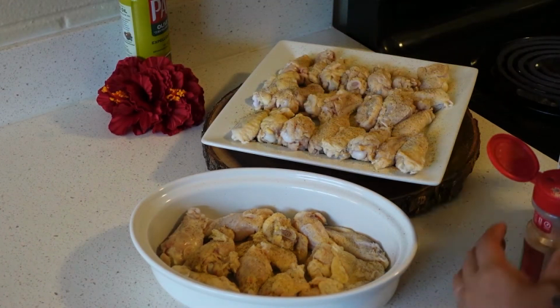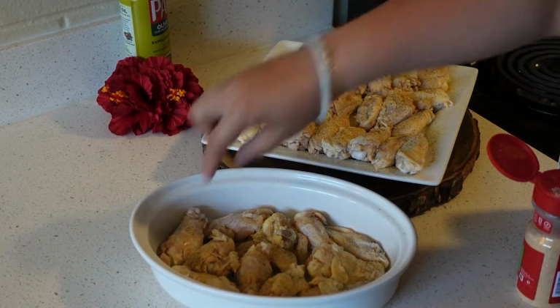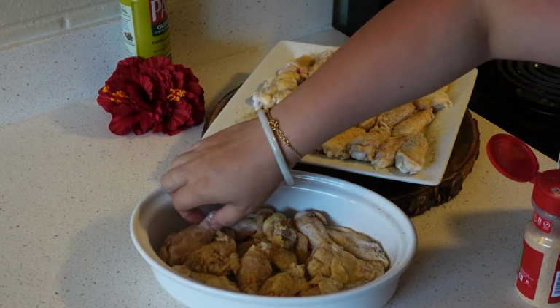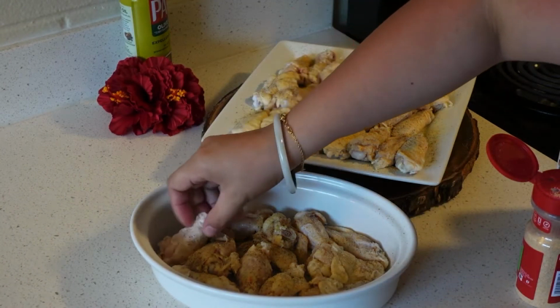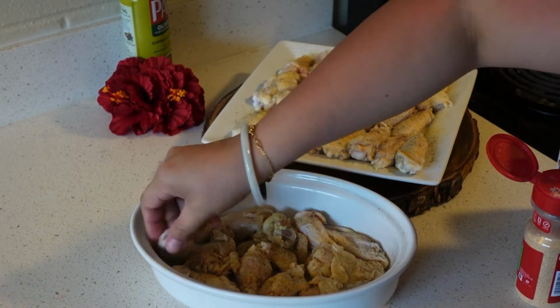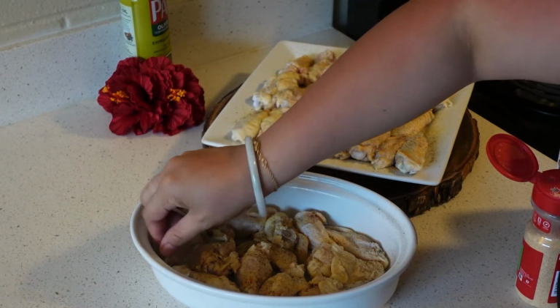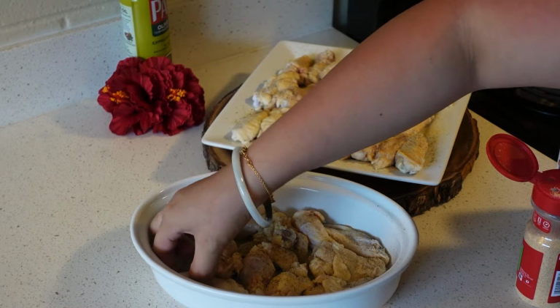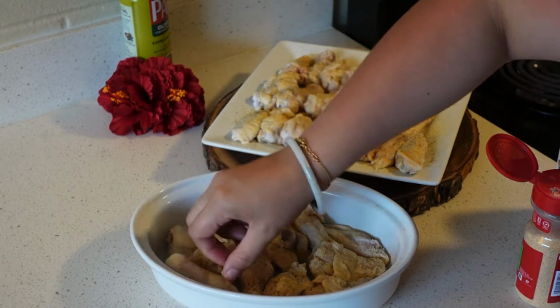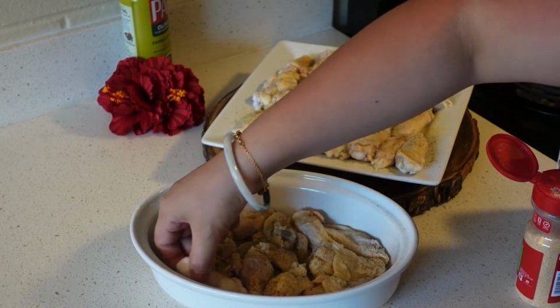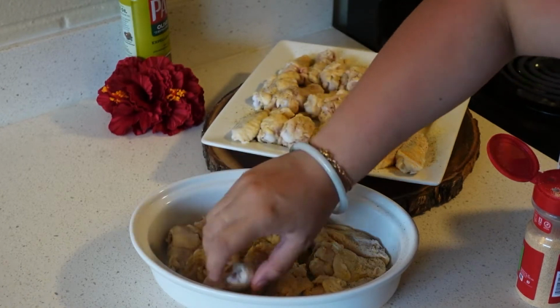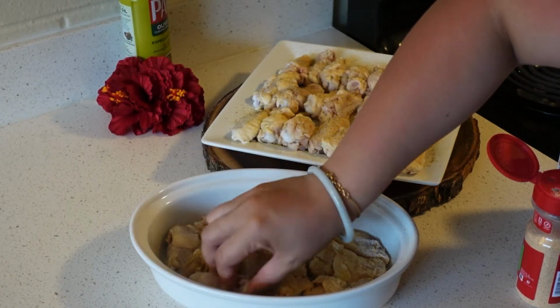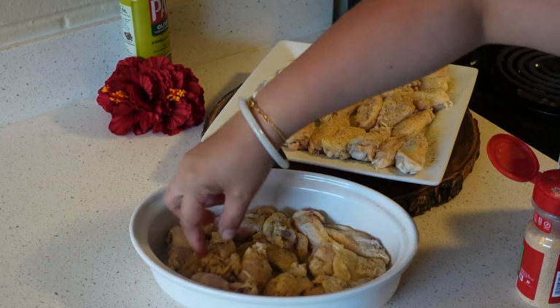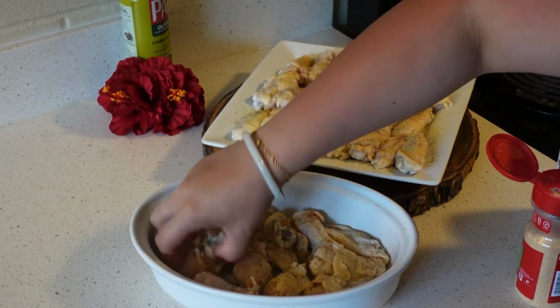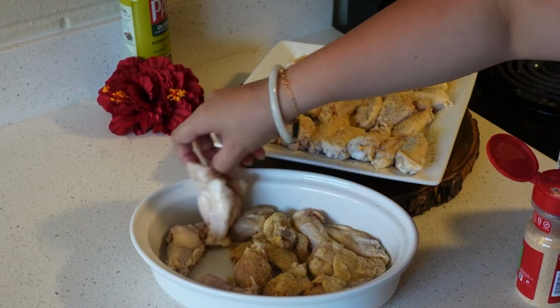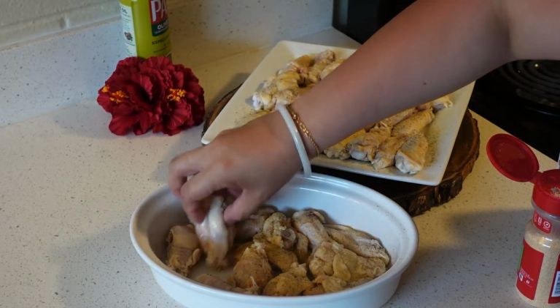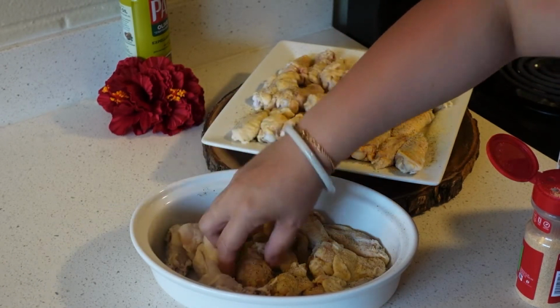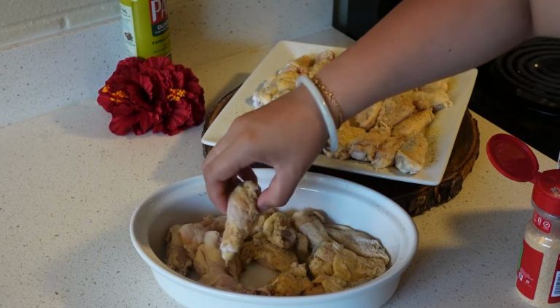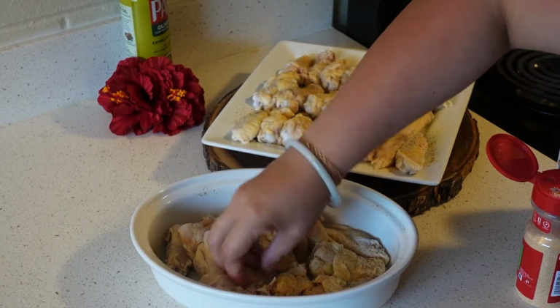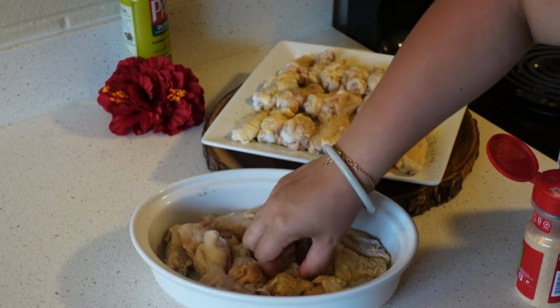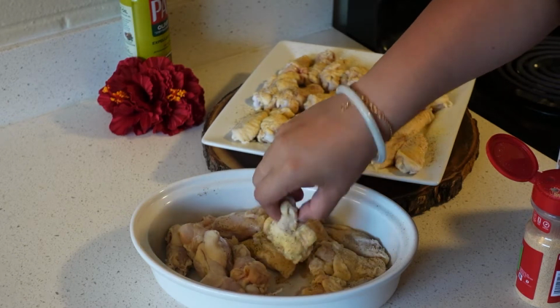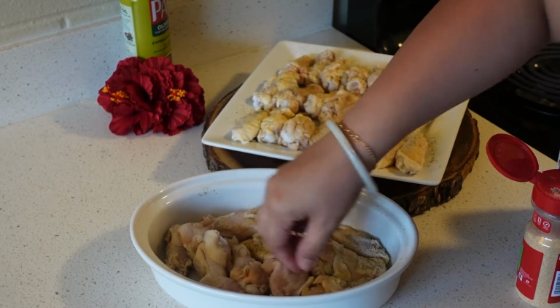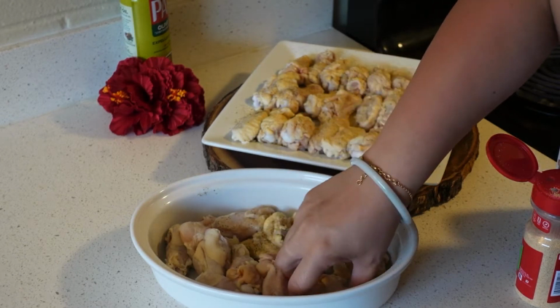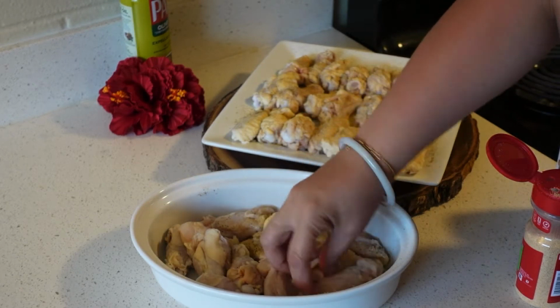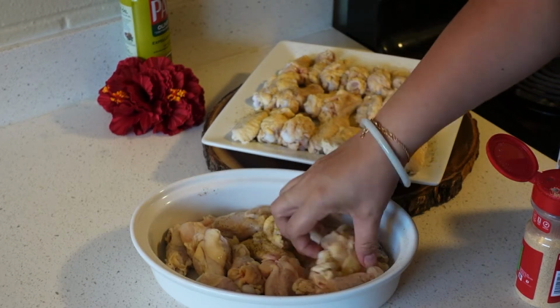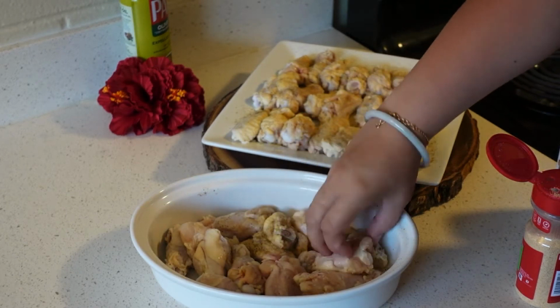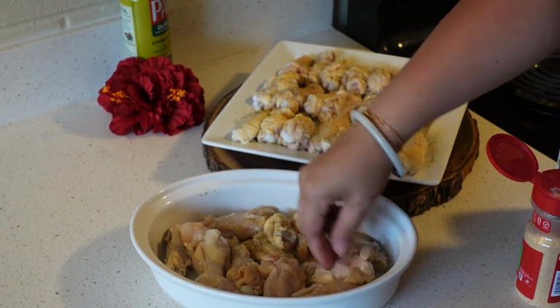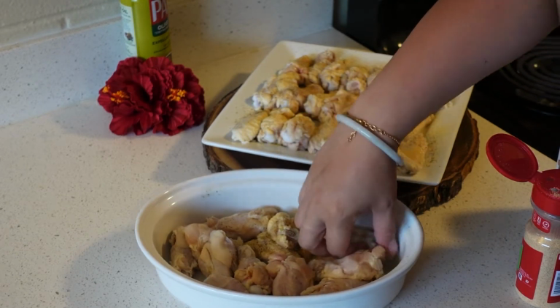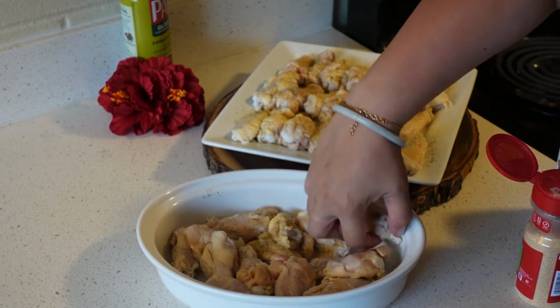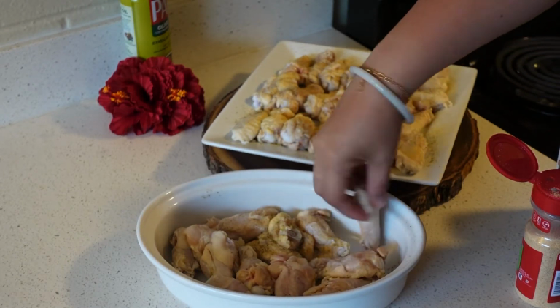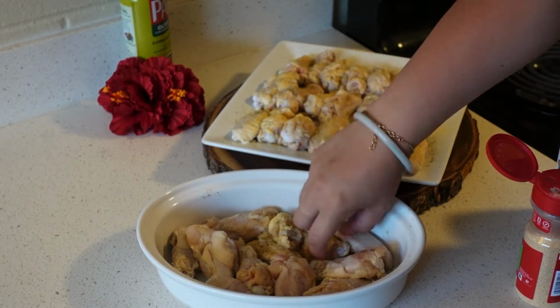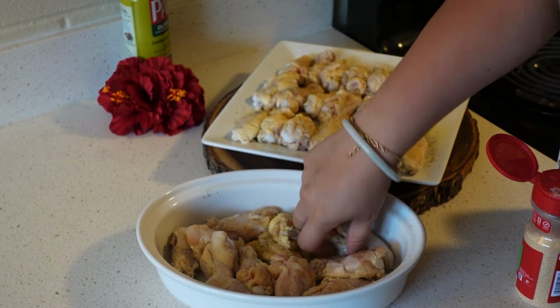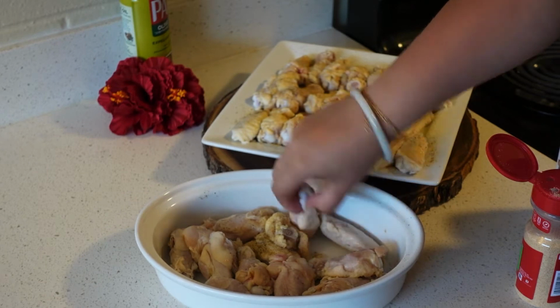Alright, now we're just gonna flip the chicken — we're gonna do it one more time. Pro tip: always use way more garlic powder than you think you'll need. The trick to Korean chicken is a lot of garlic.